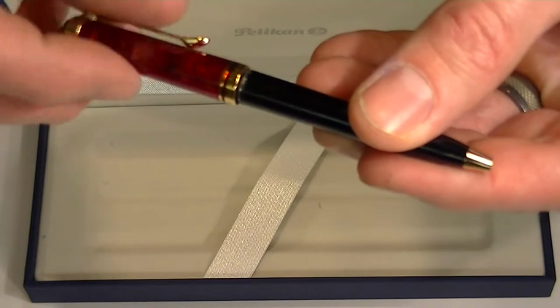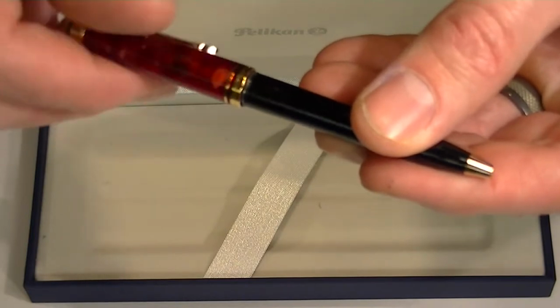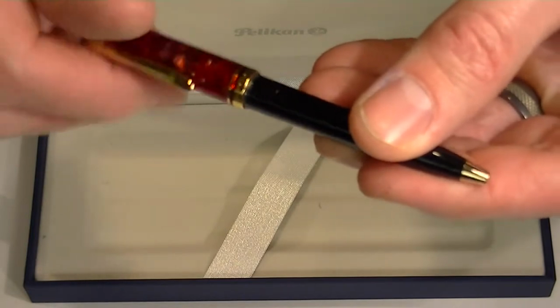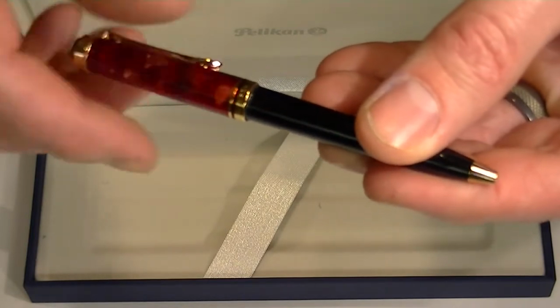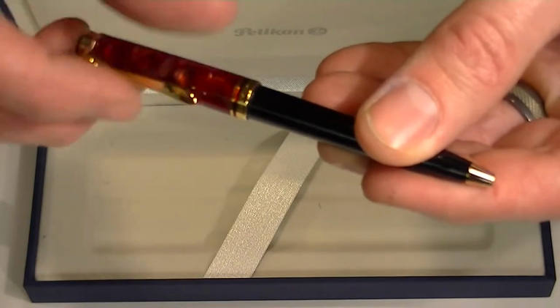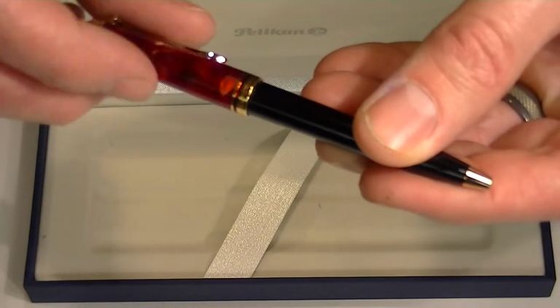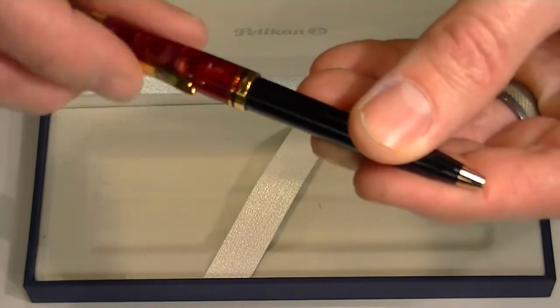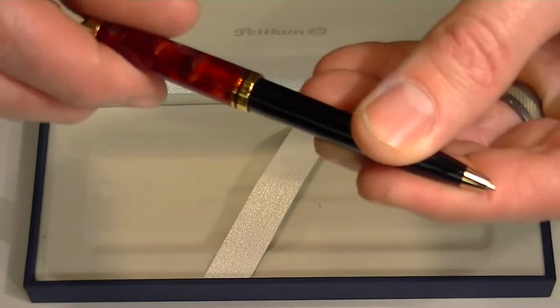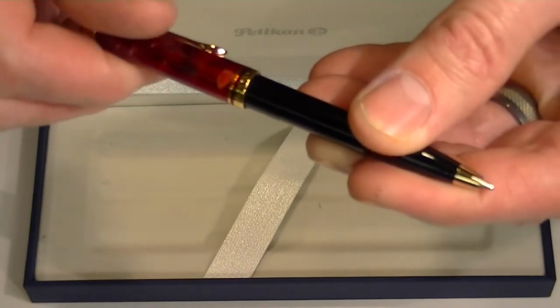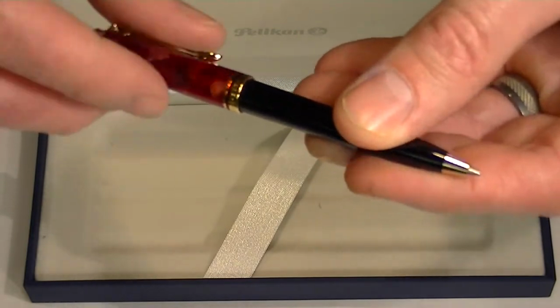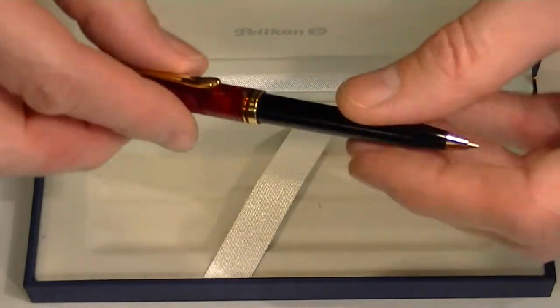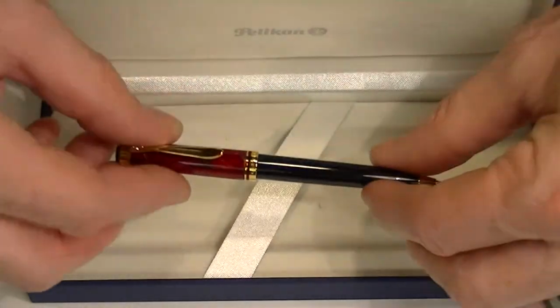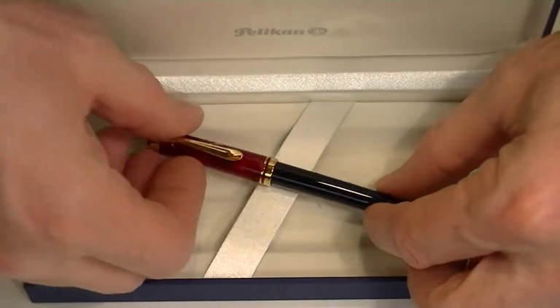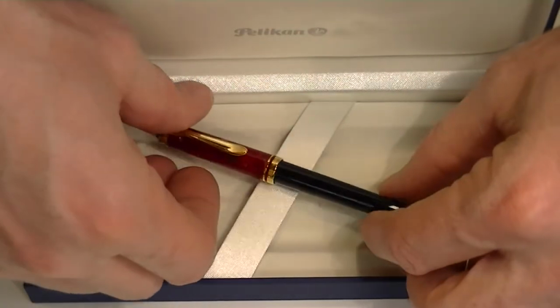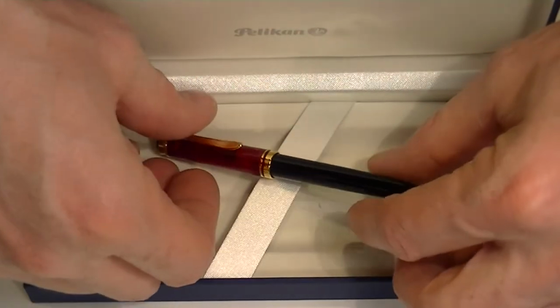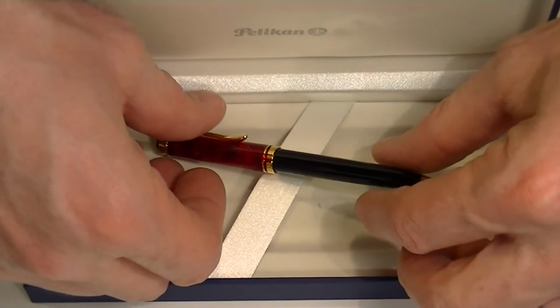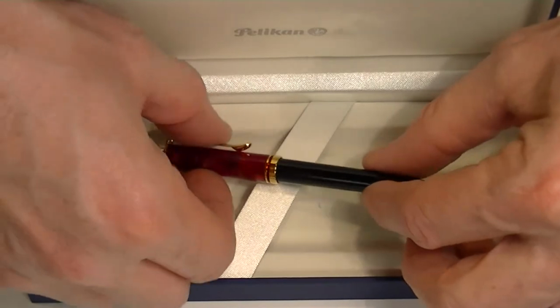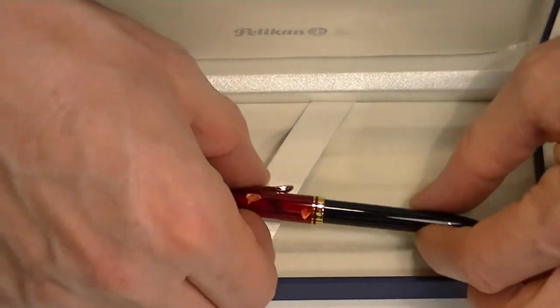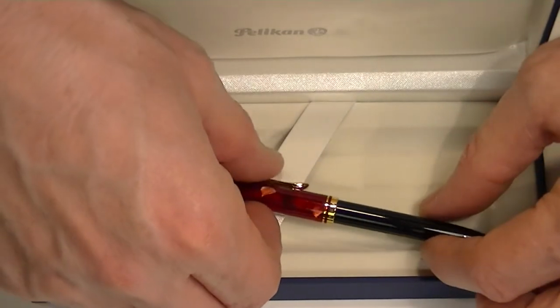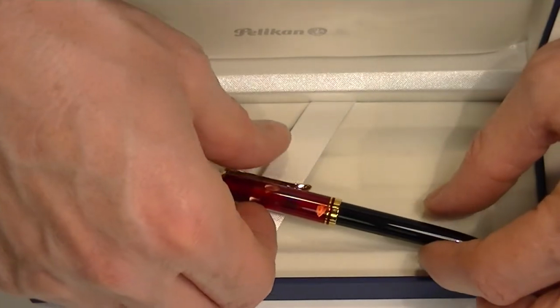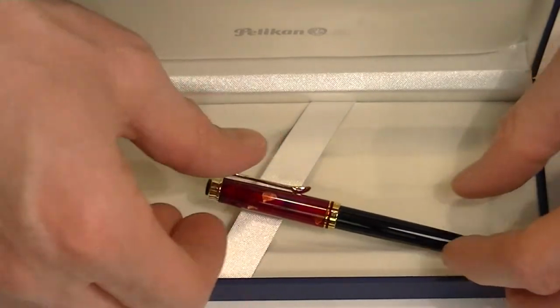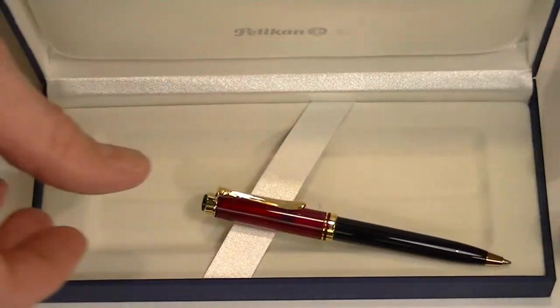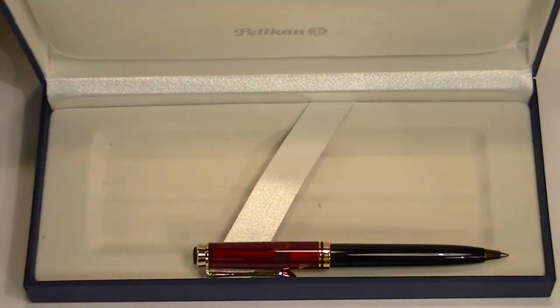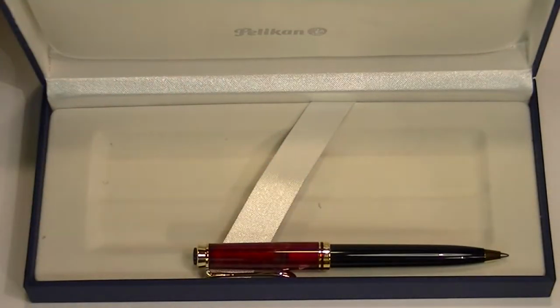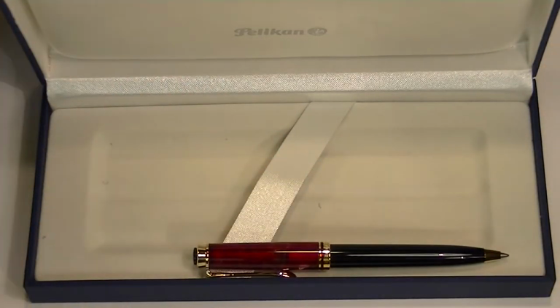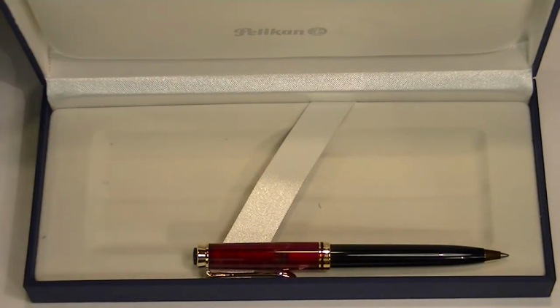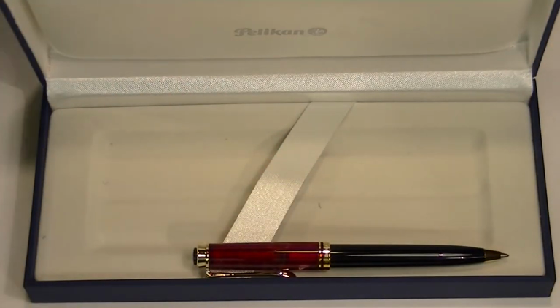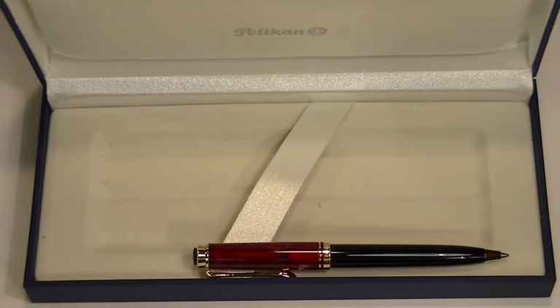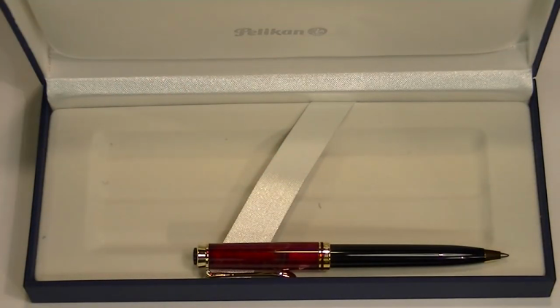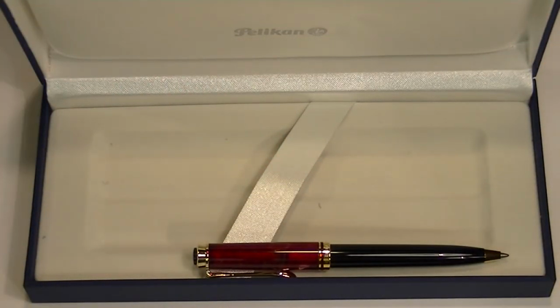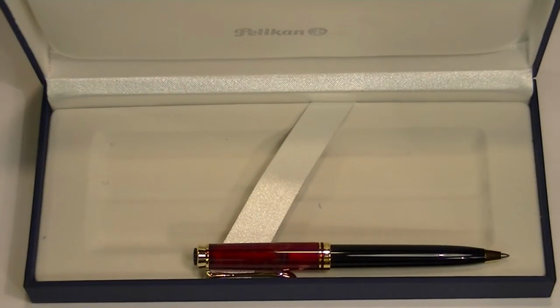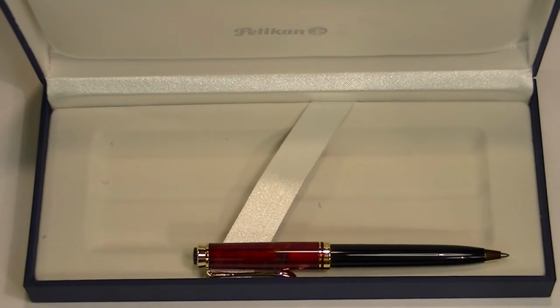Pelican is a German brand. They make some fantastic writing instruments. This is a nice little pen. Get yours today at penchalet.com.